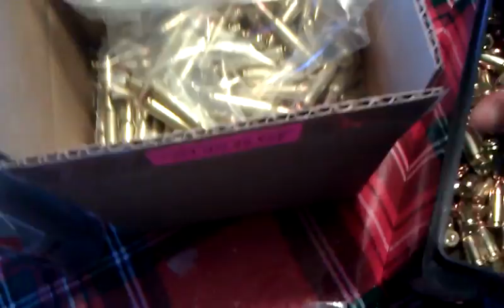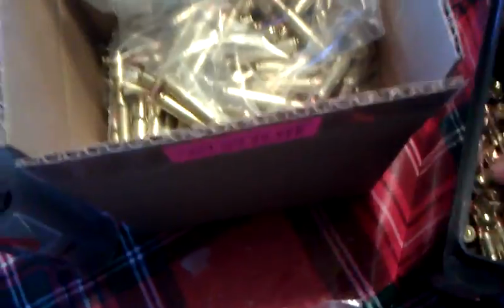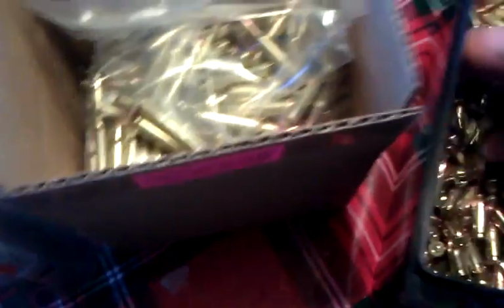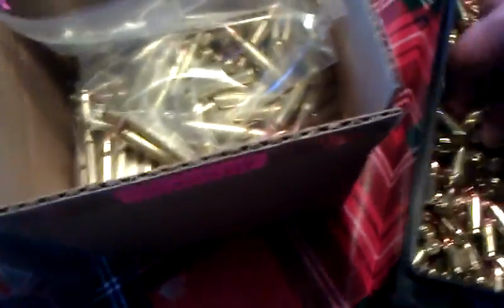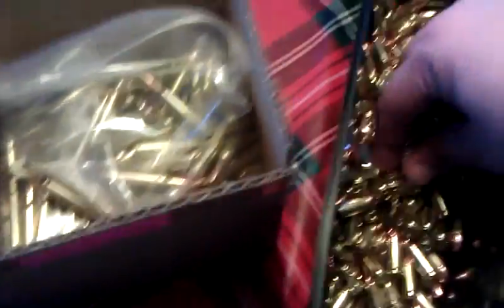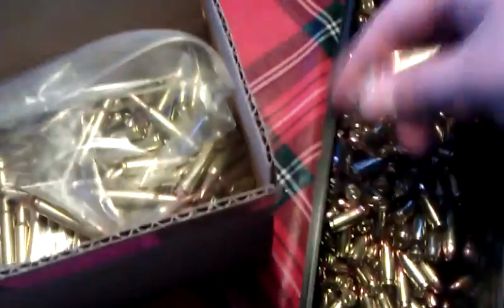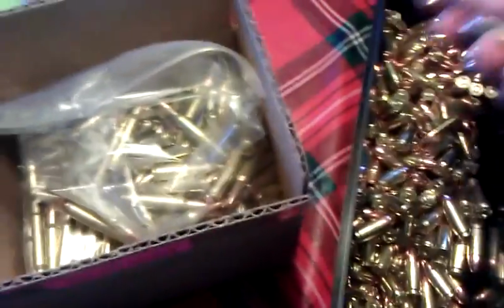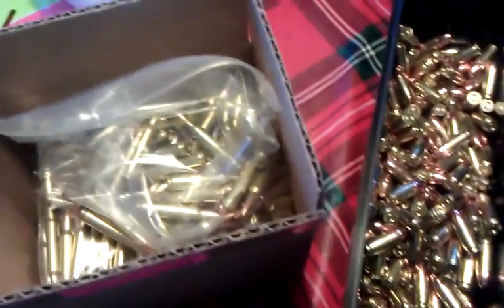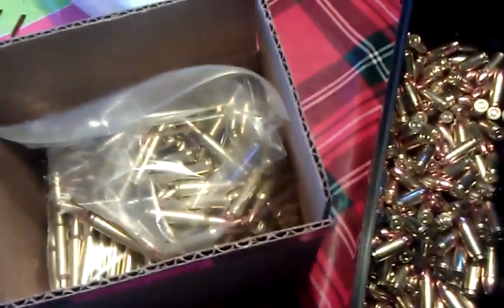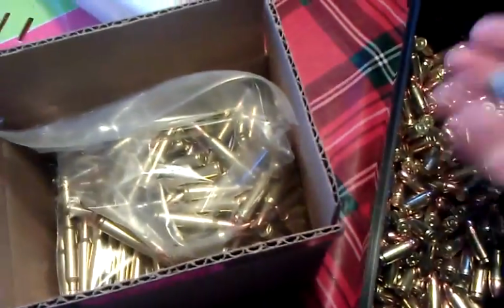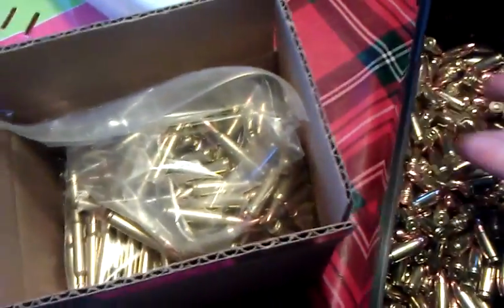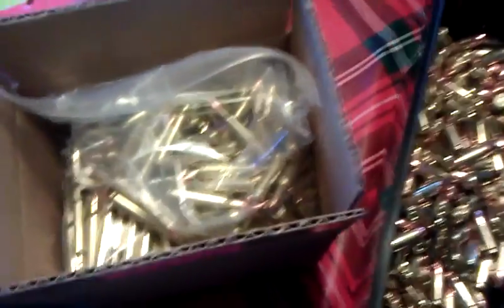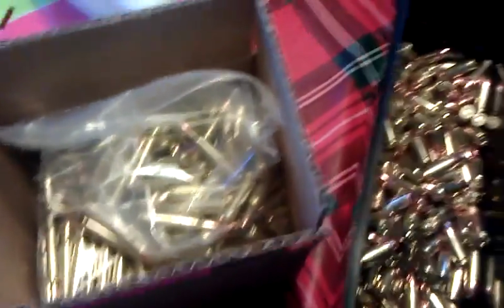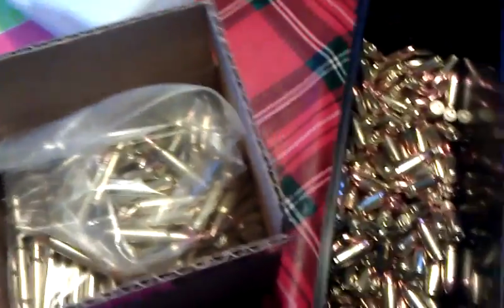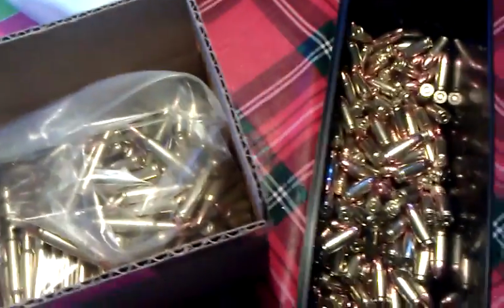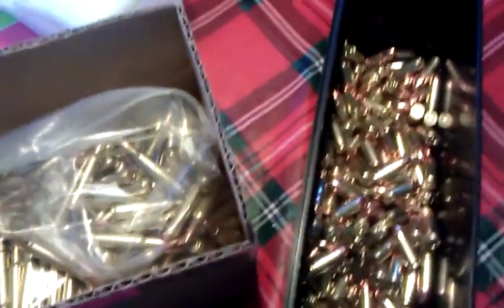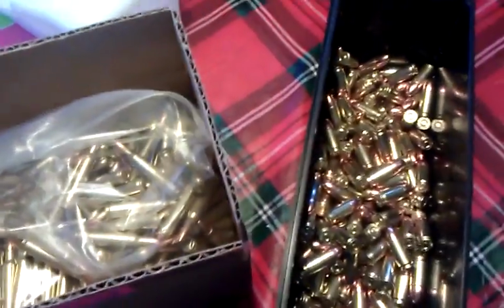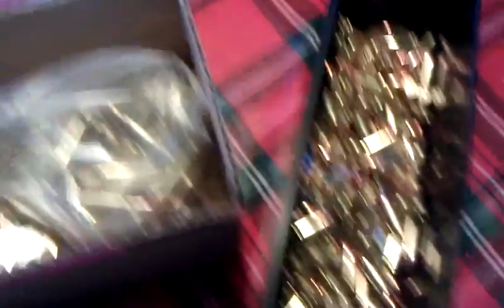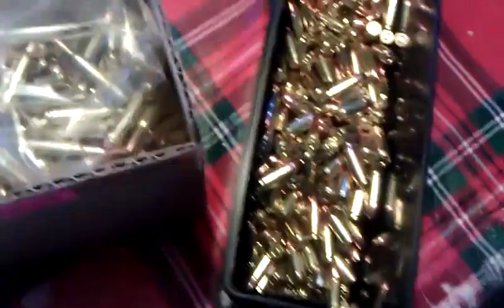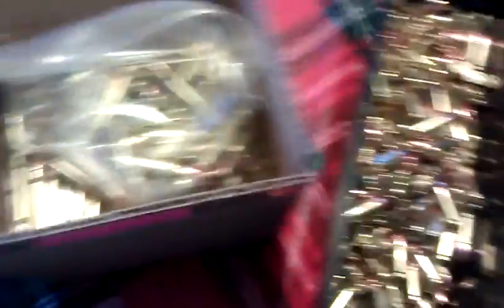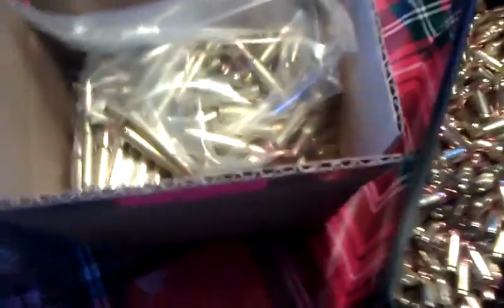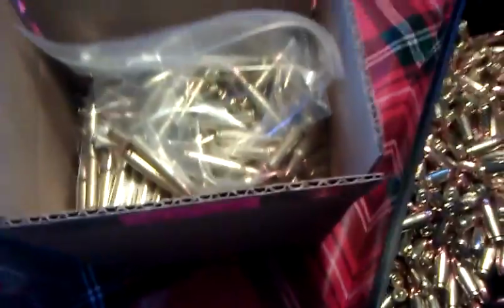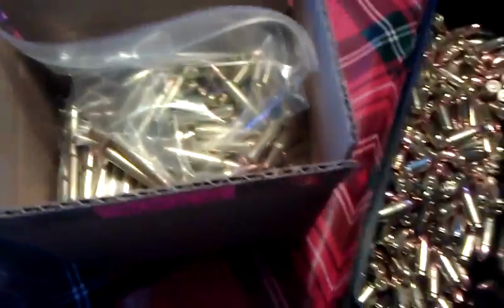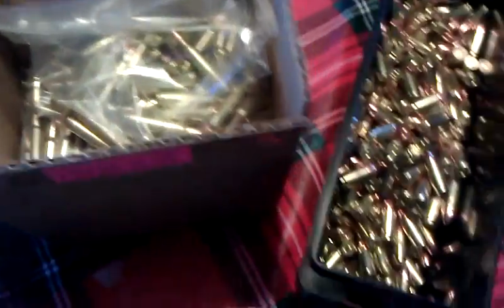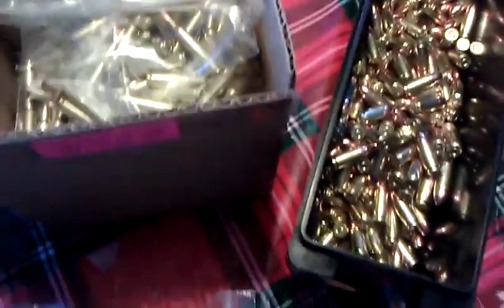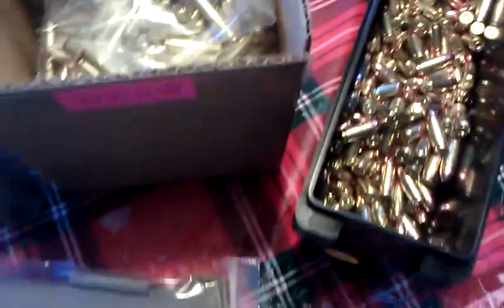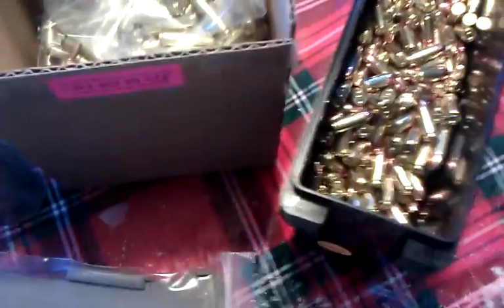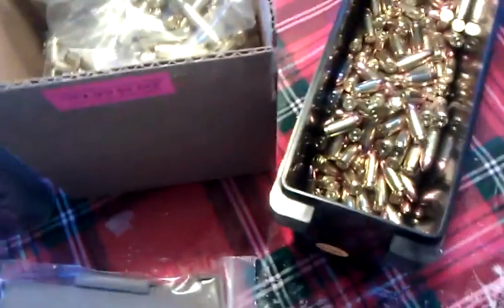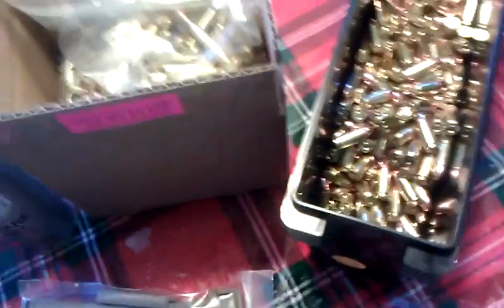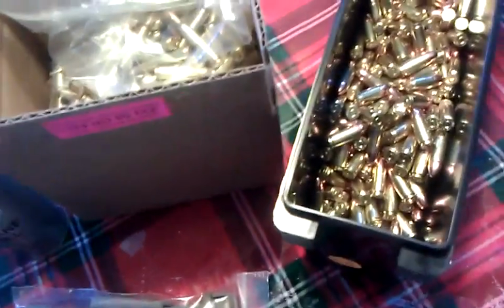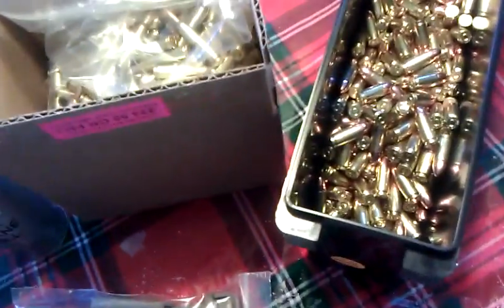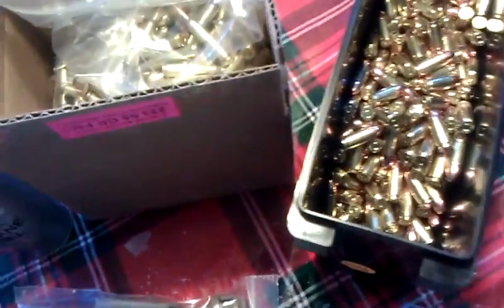Here I got some 9mm reloads, remanufactured ammo. It's pretty good stuff.